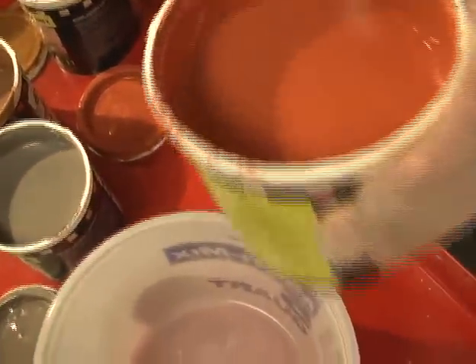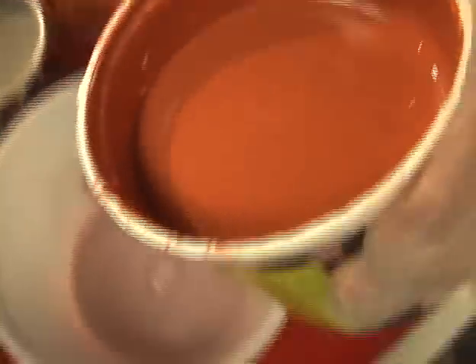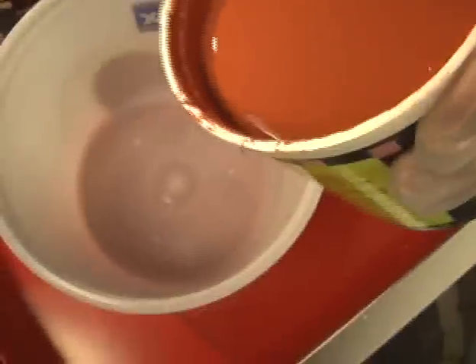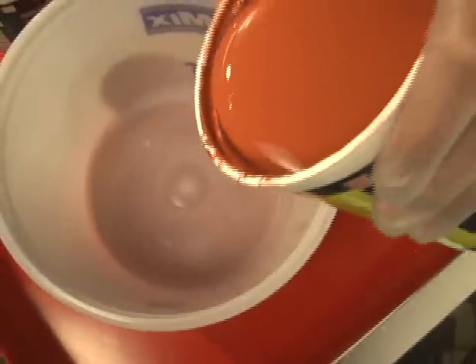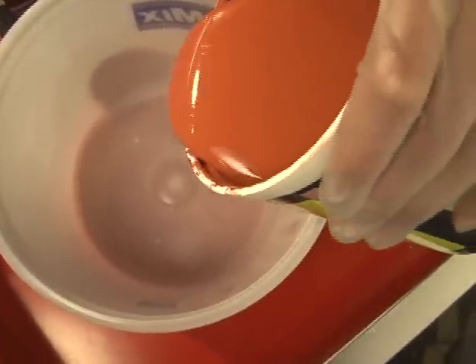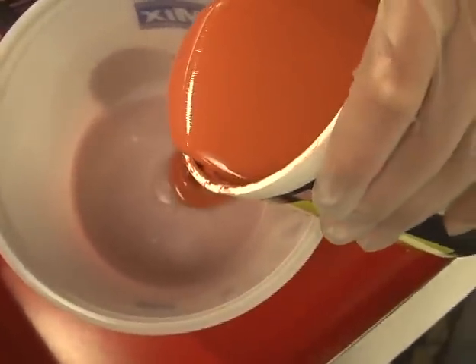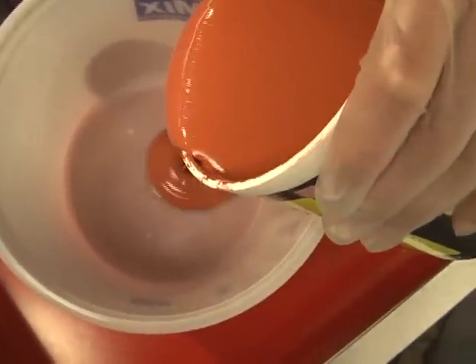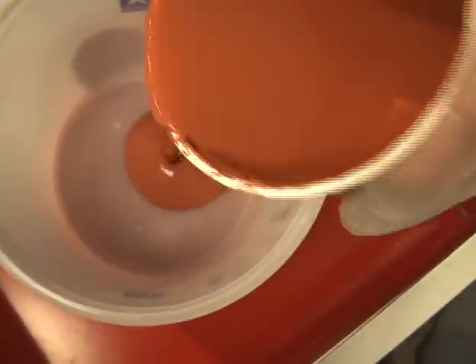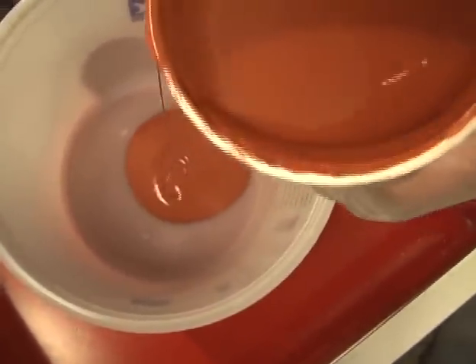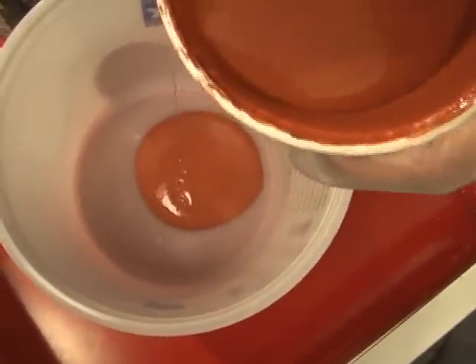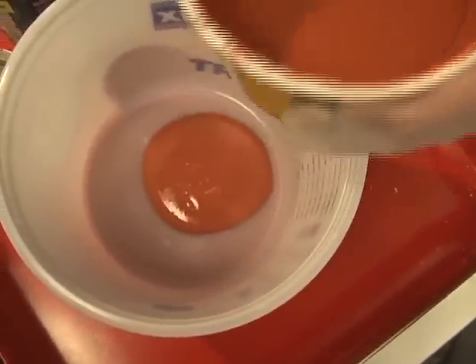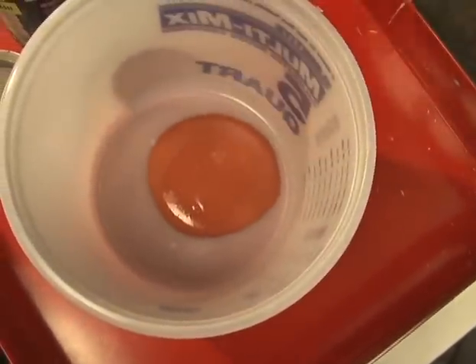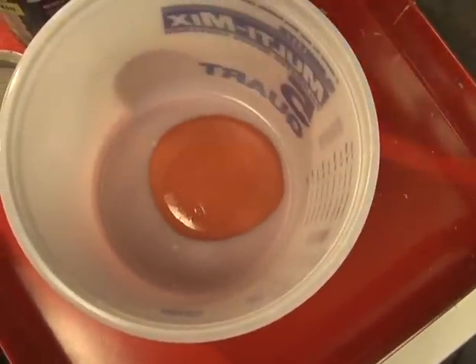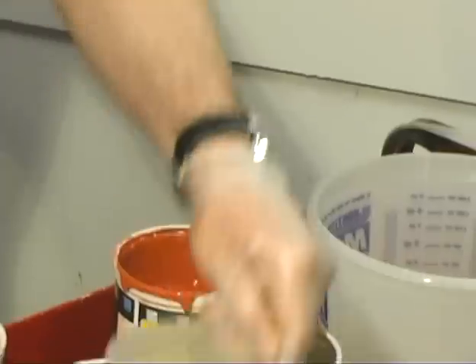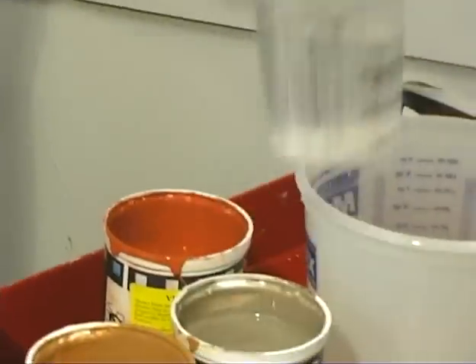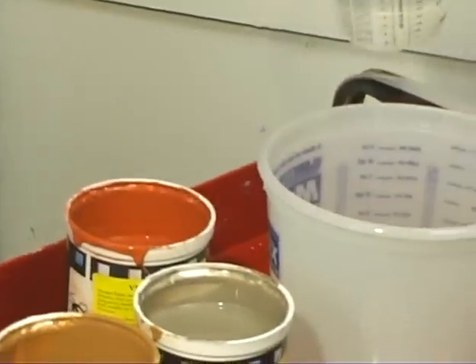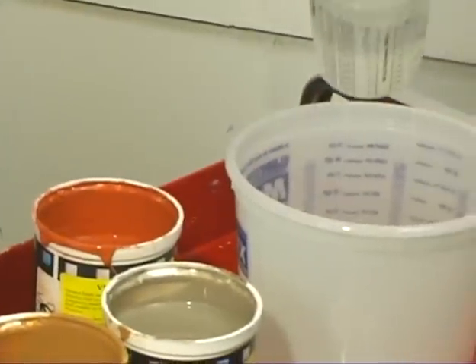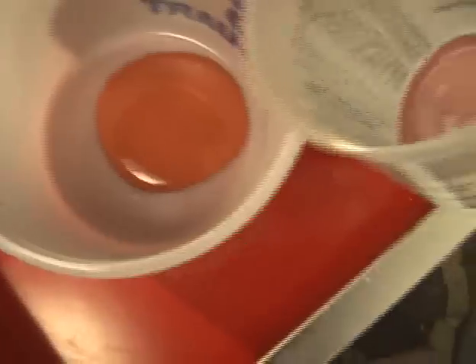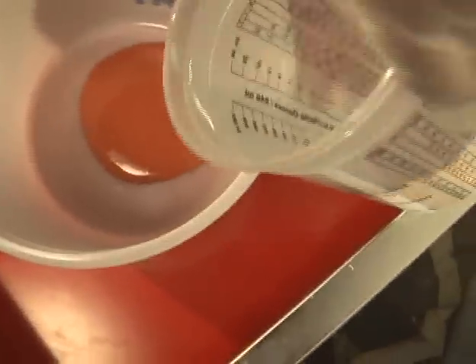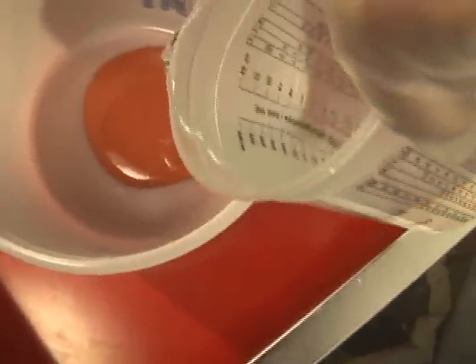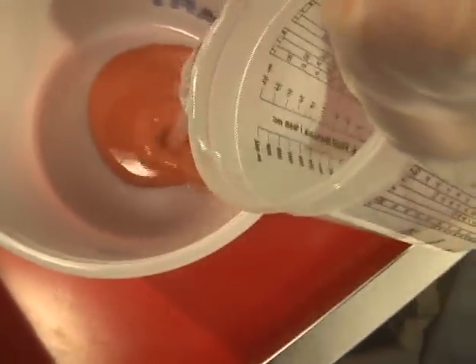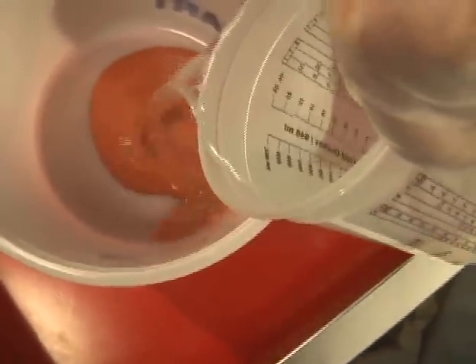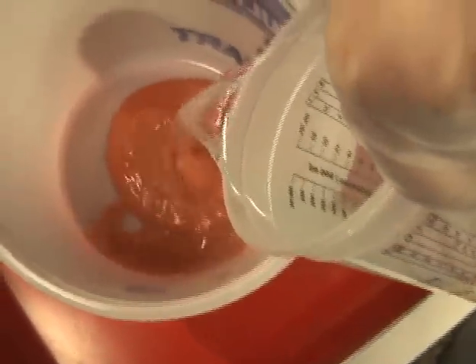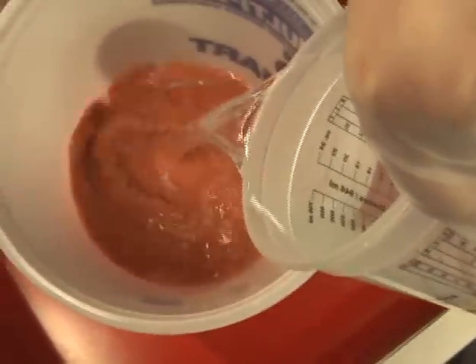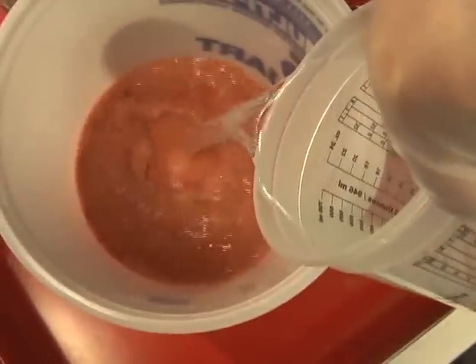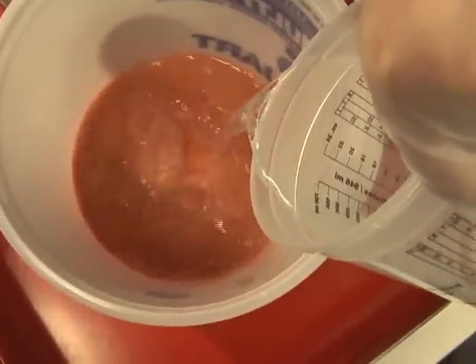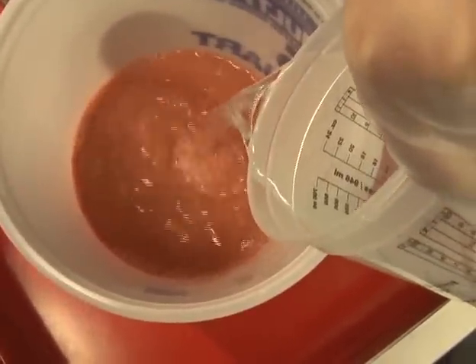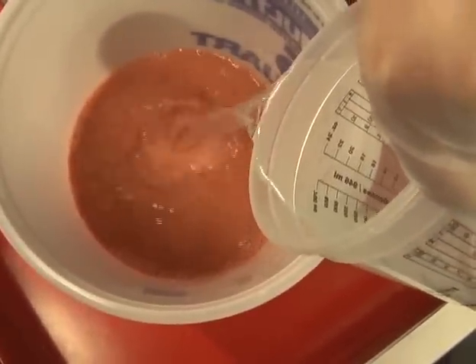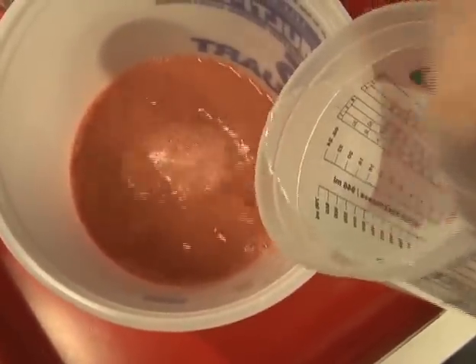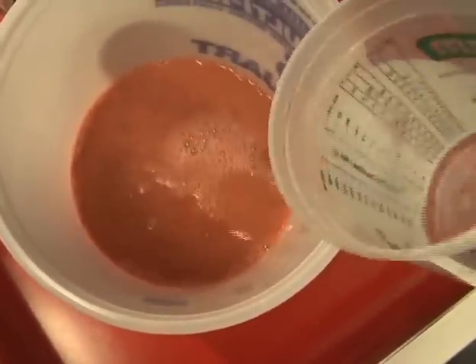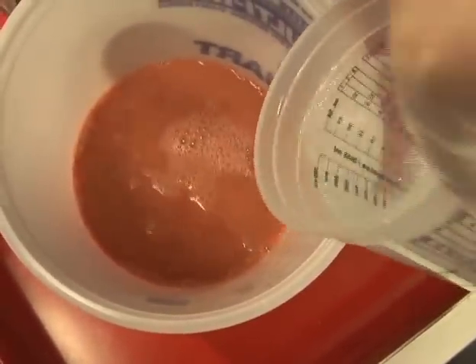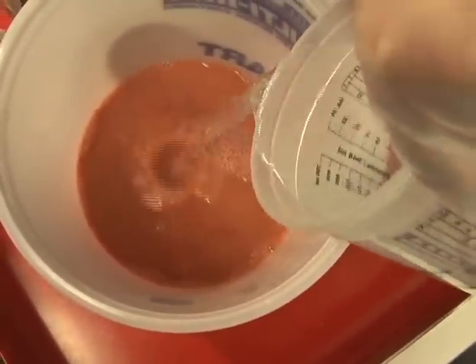Now after the brownish Veletour layer, we can add a red Veletour glaze to penetrate into the rougher areas, giving even more of an accent to the wall.